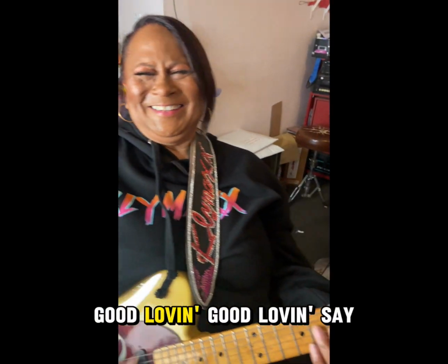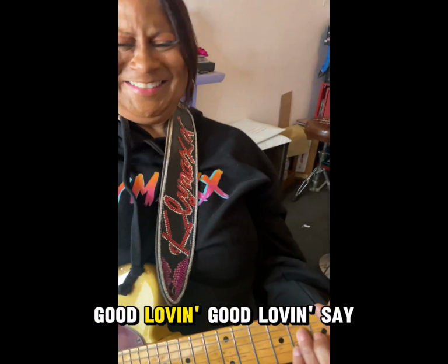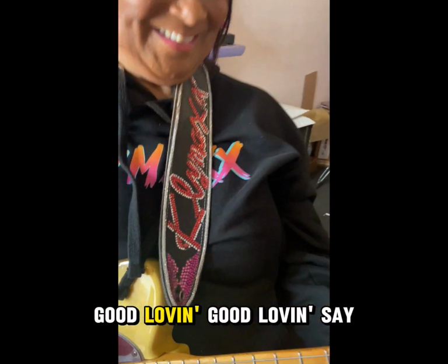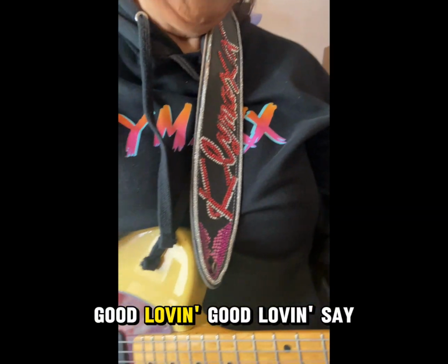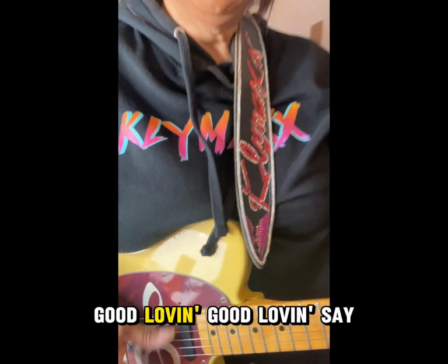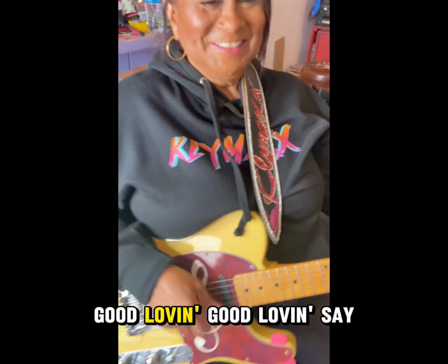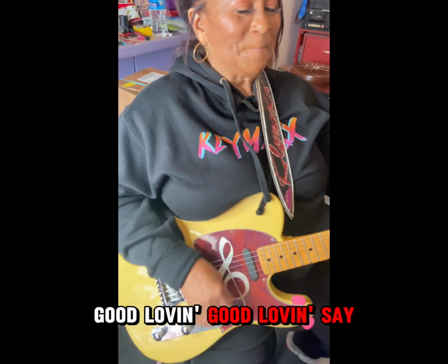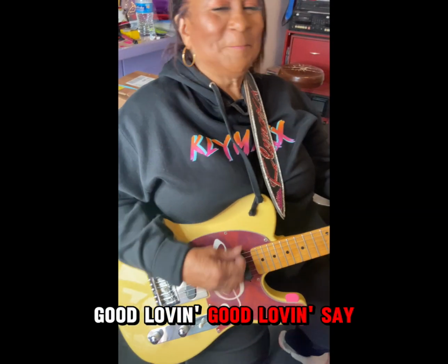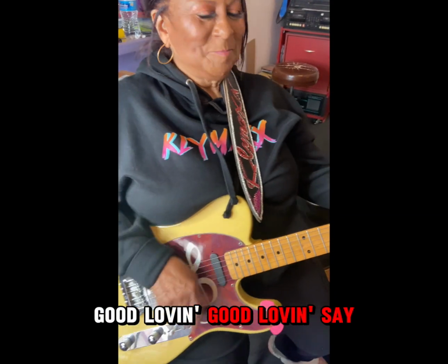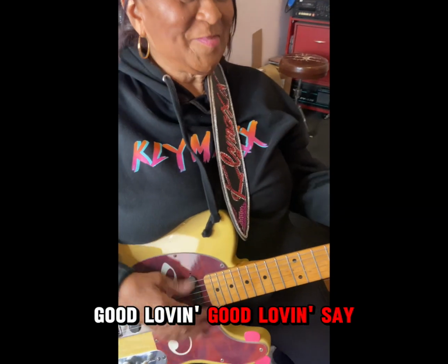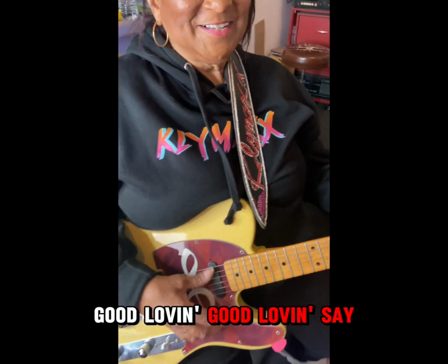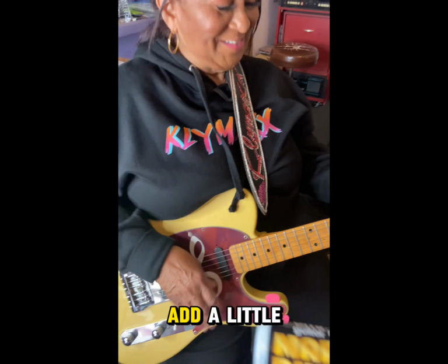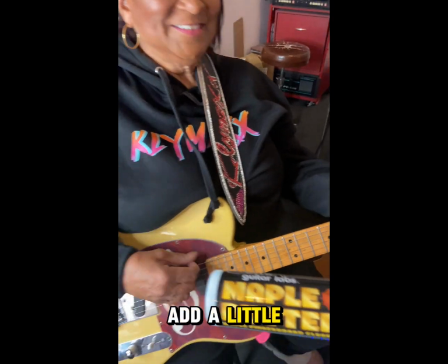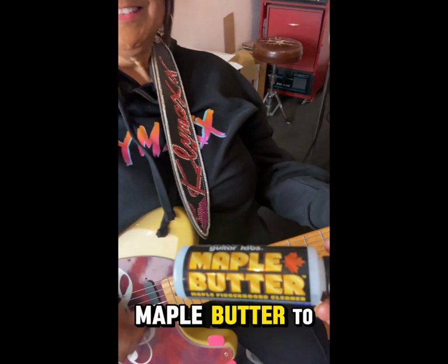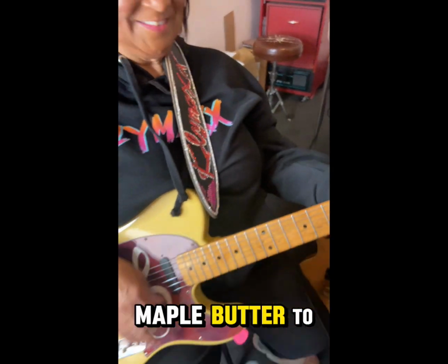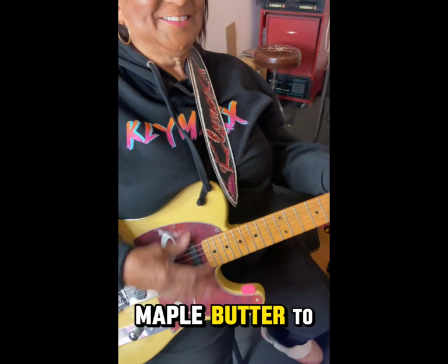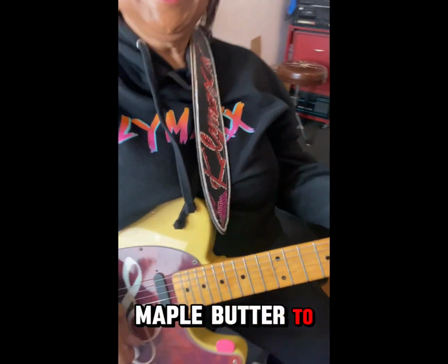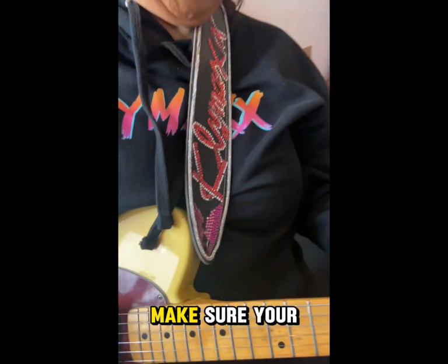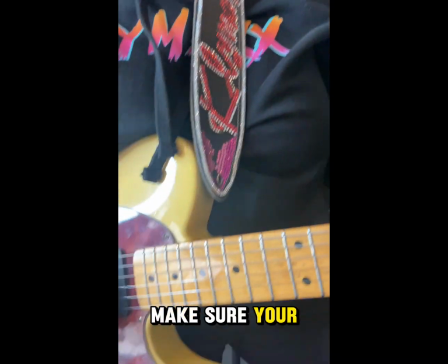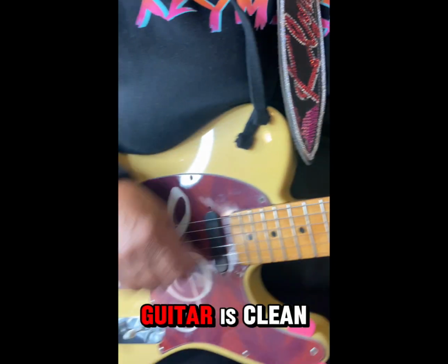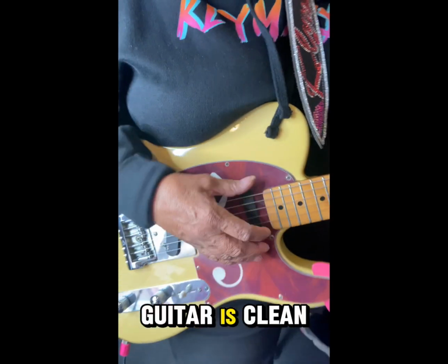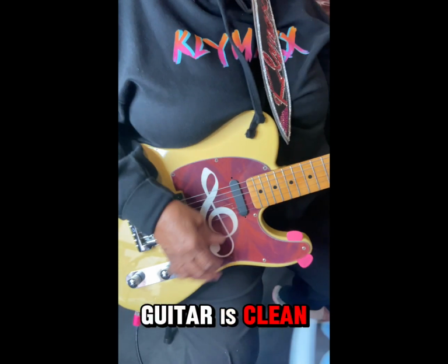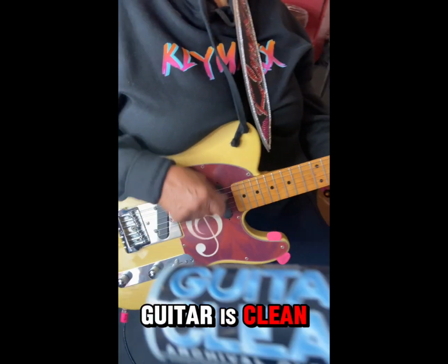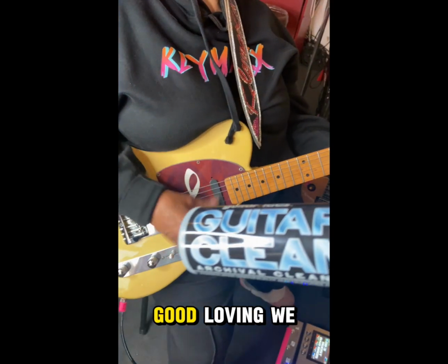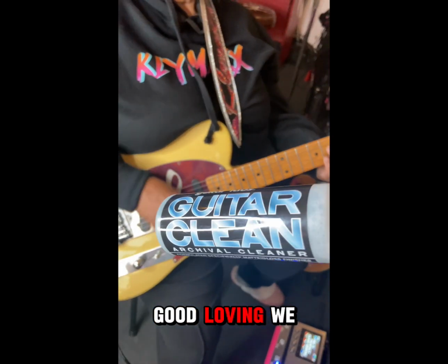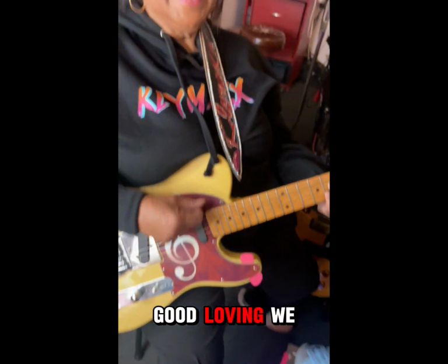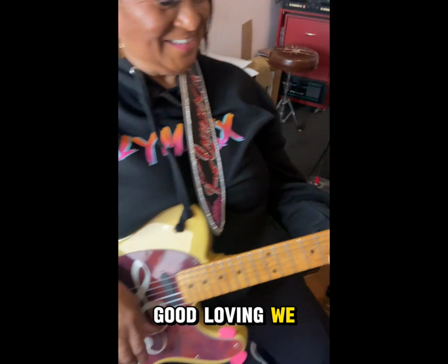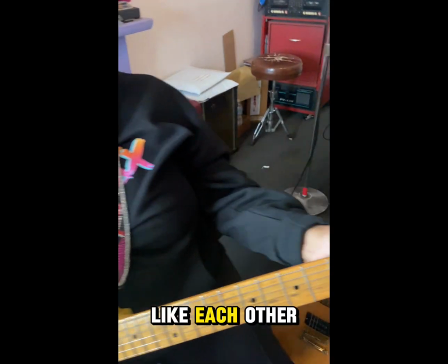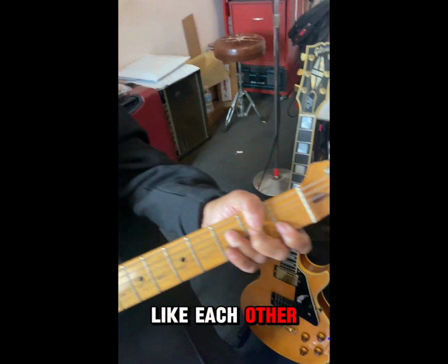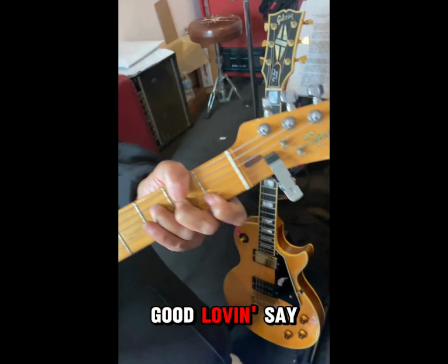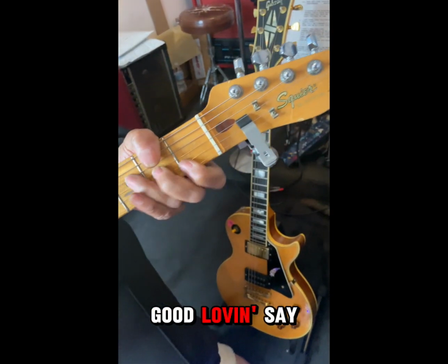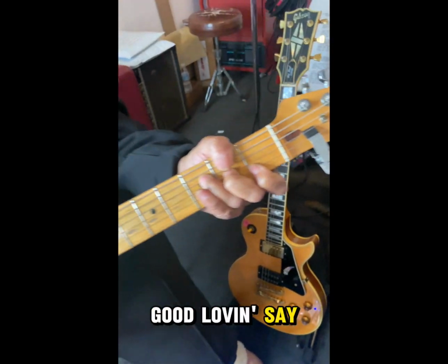Good lovin', good lovin'. Add a little maple butter to make sure your guitar is clean. Good lovin', good lovin', we like y'all good lovin'.